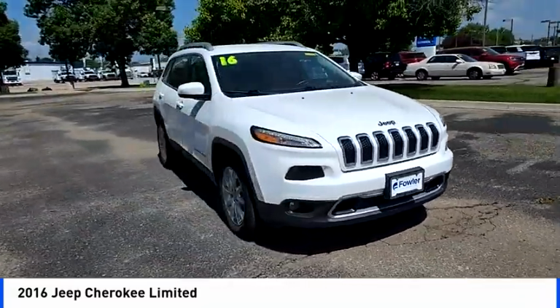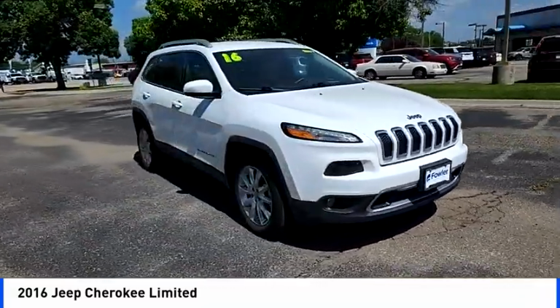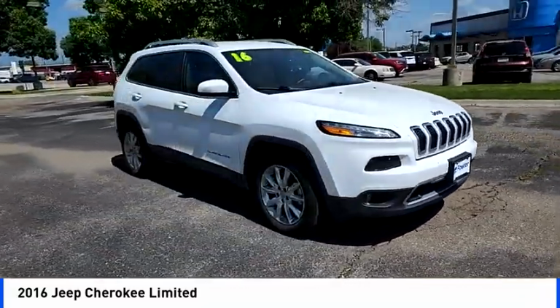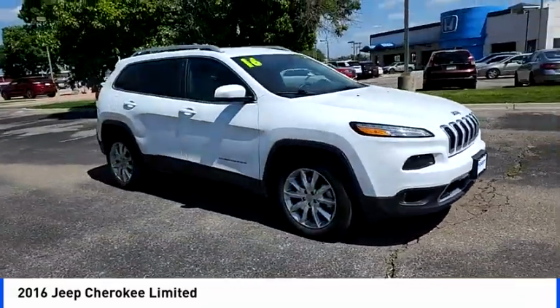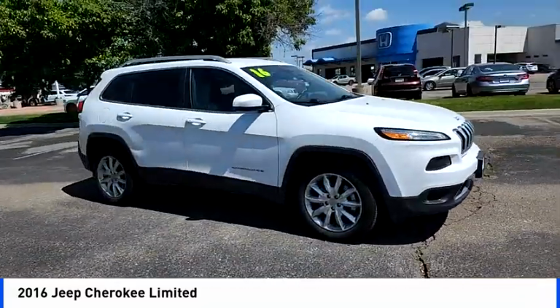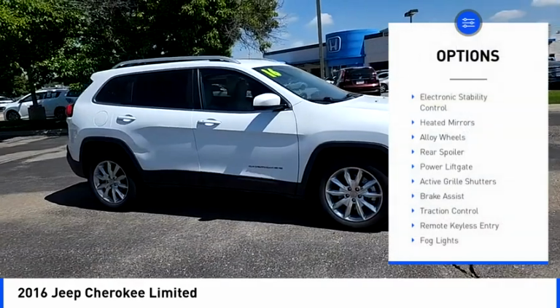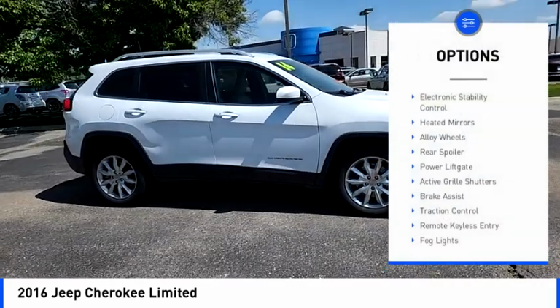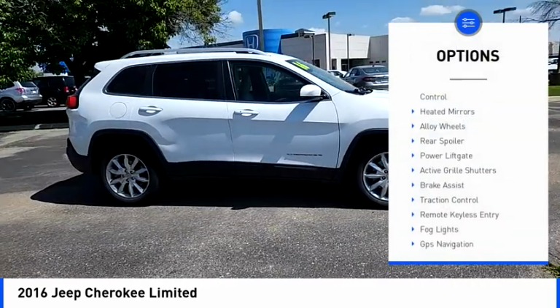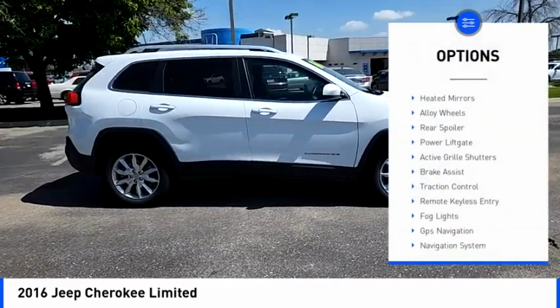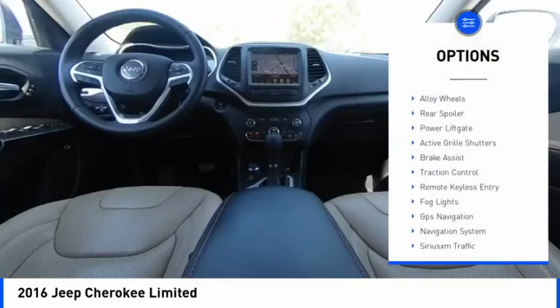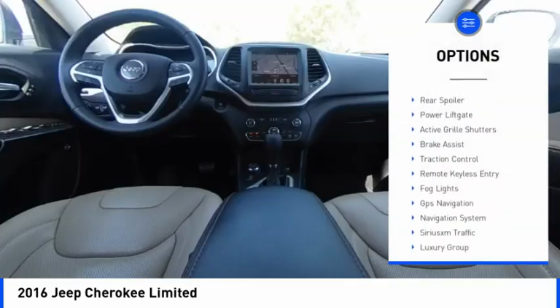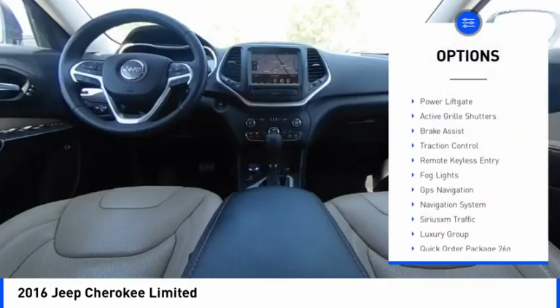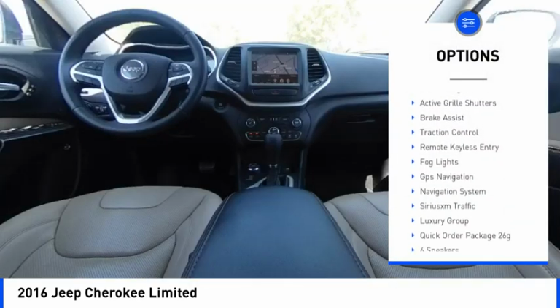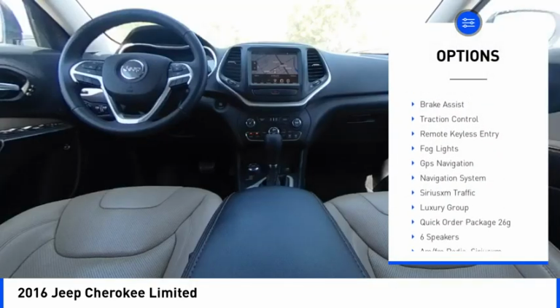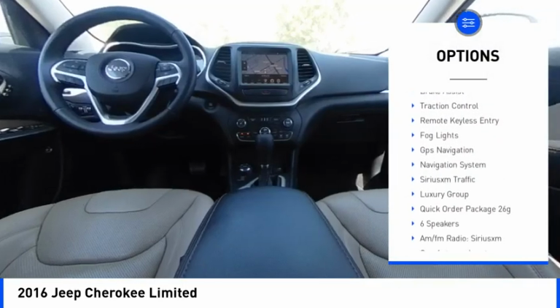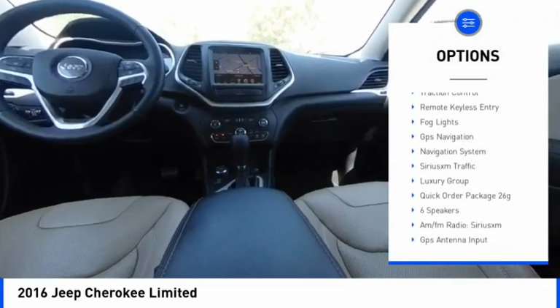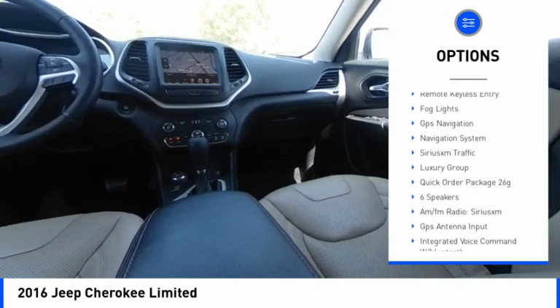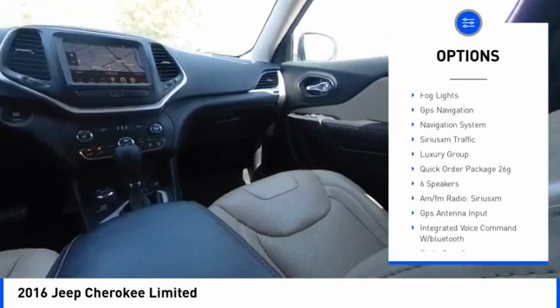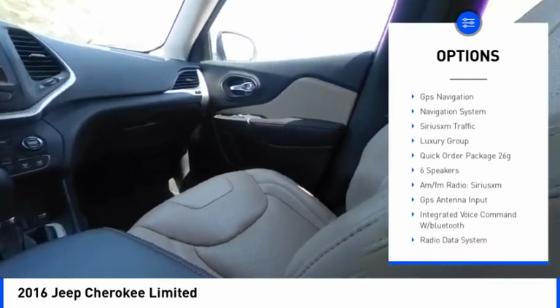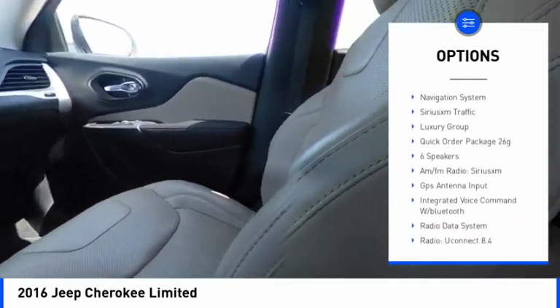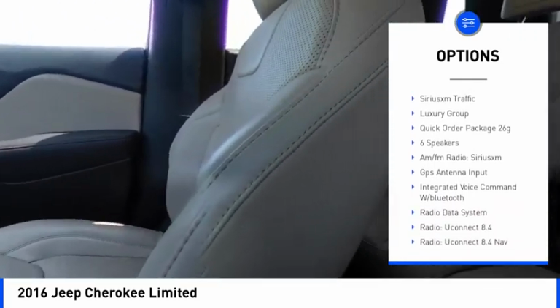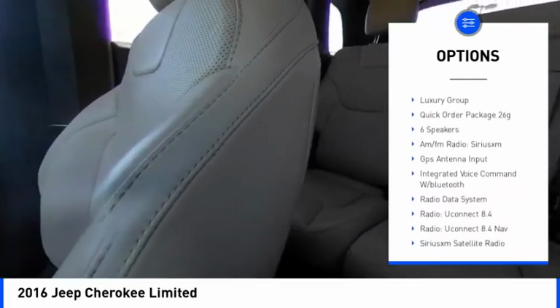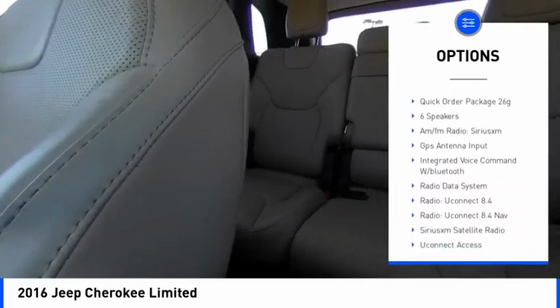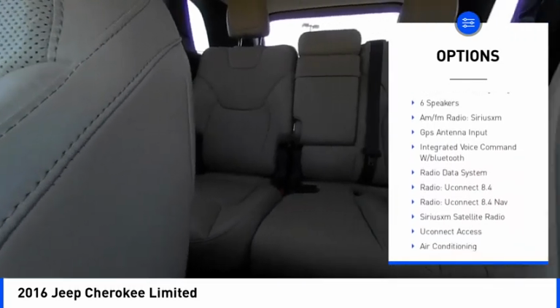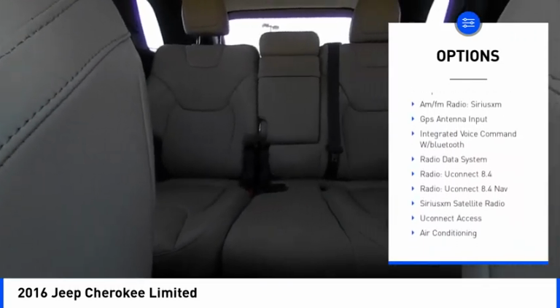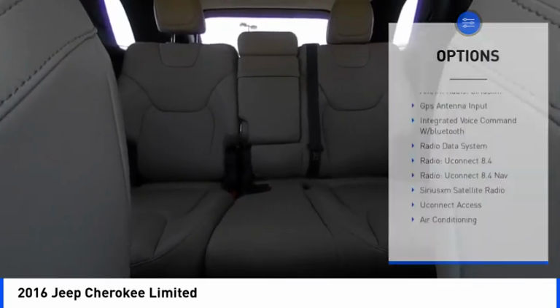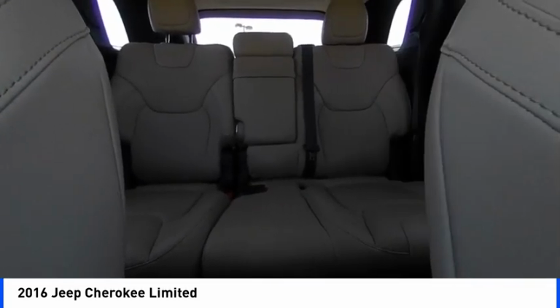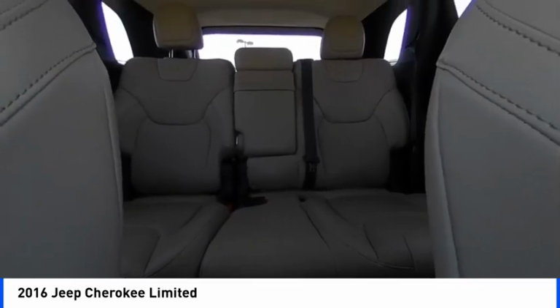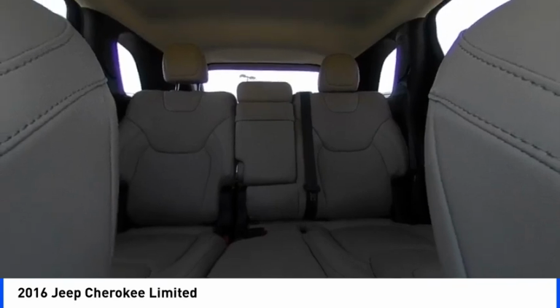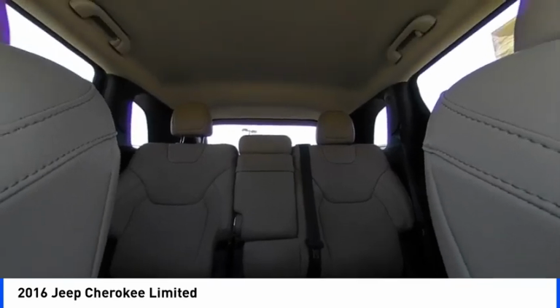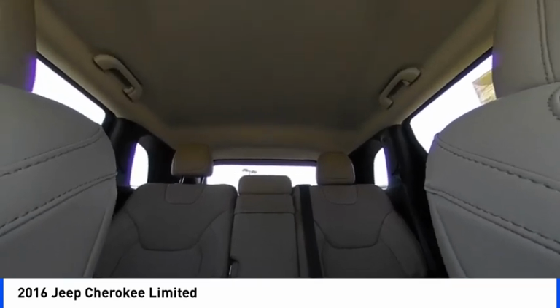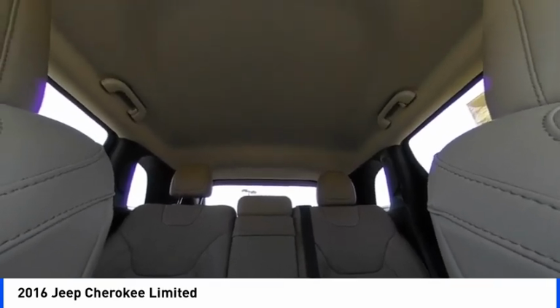Here are some of this vehicle's great options: electronic stability control, heated mirrors, alloy wheels, rear spoiler, power lift gate, active grille shutters, brake assist, traction control, remote keyless entry, fog lights.